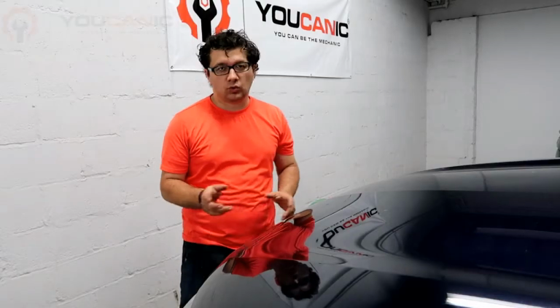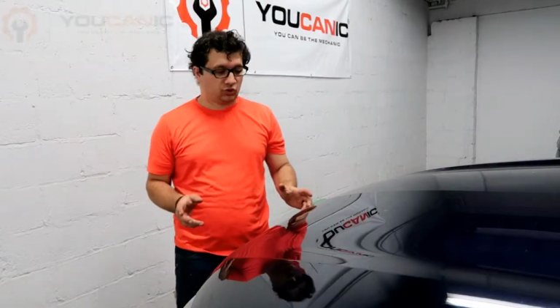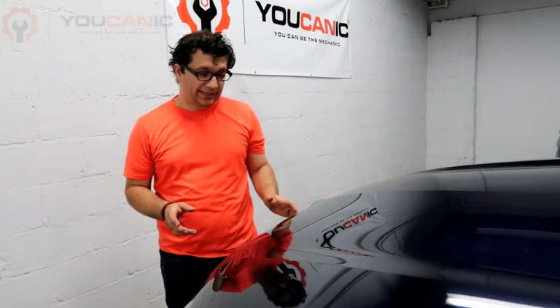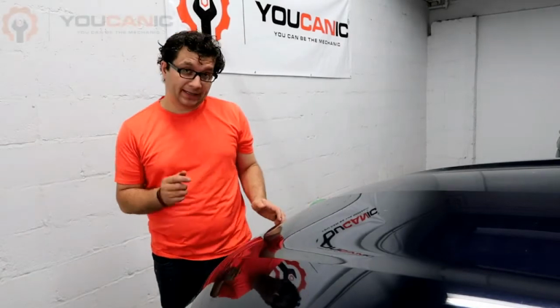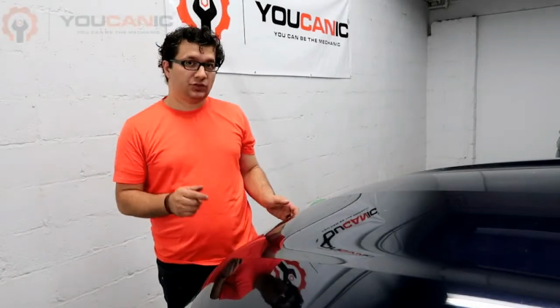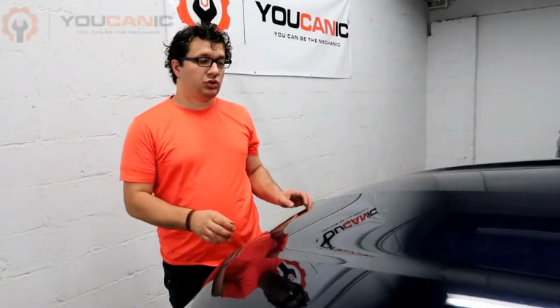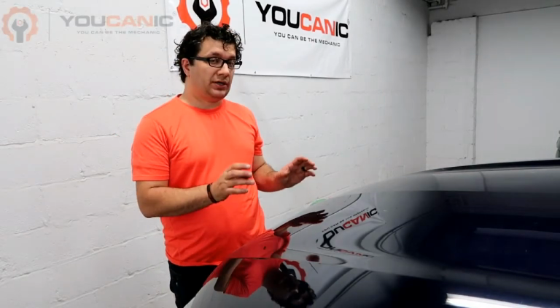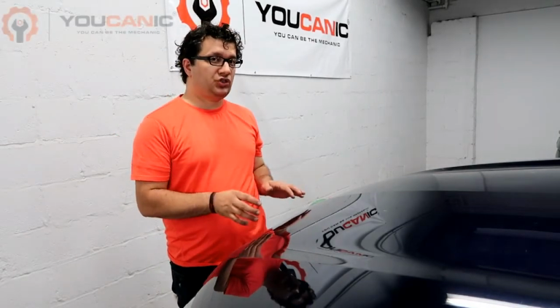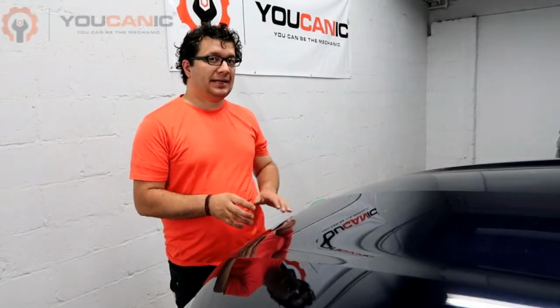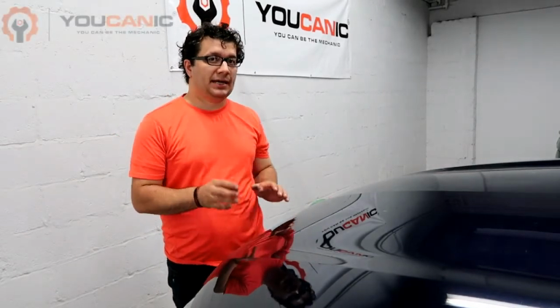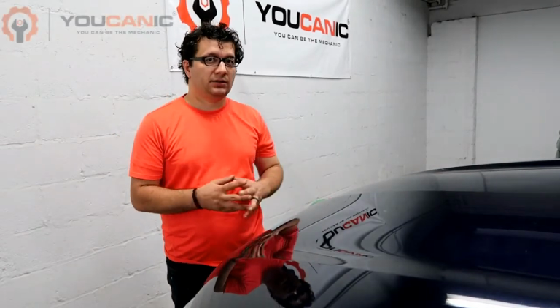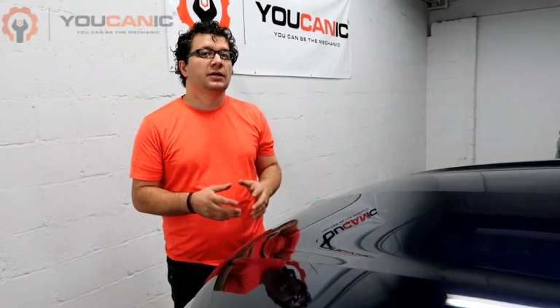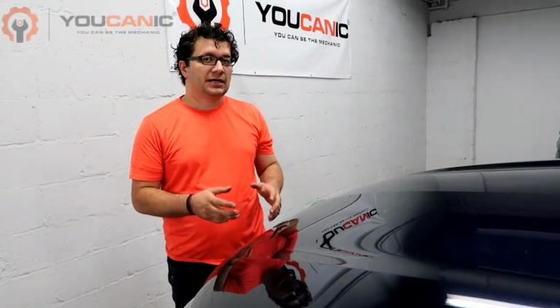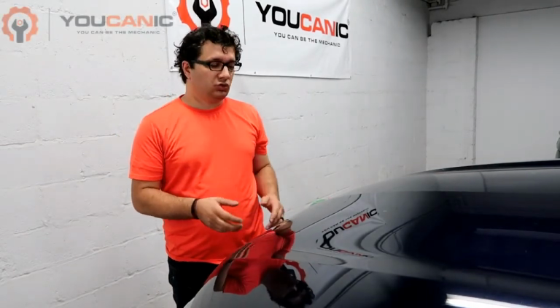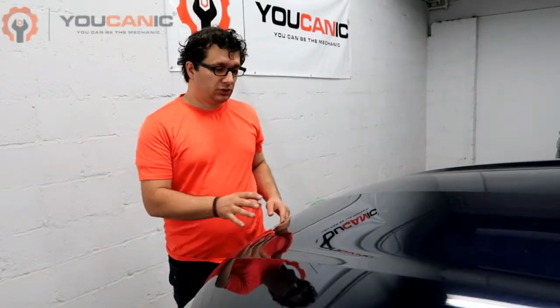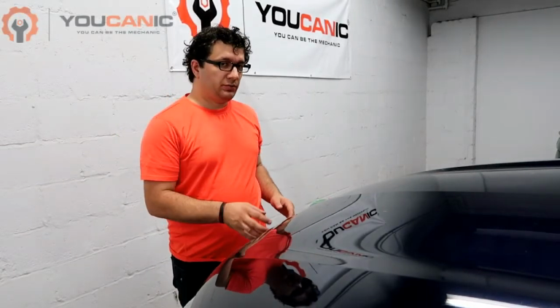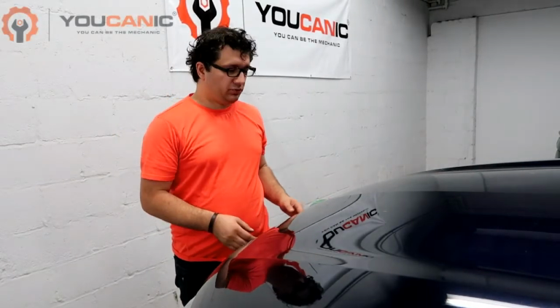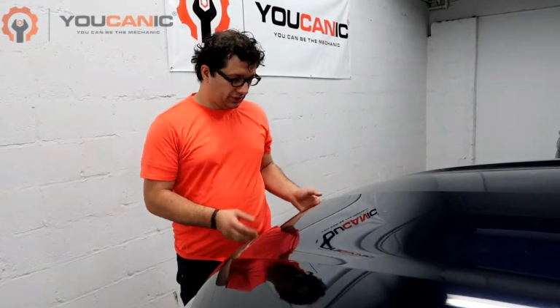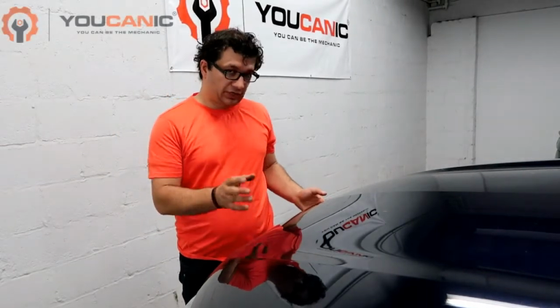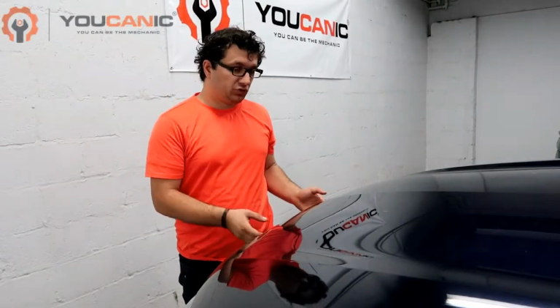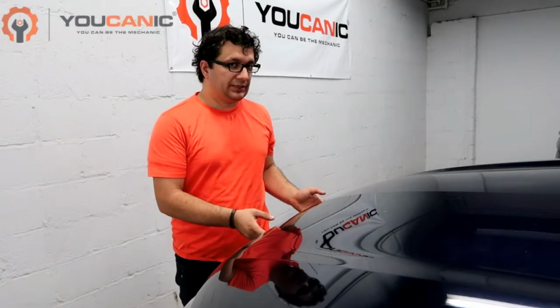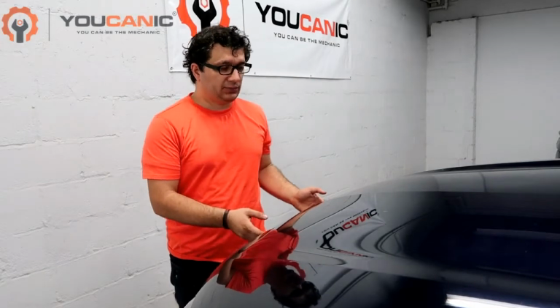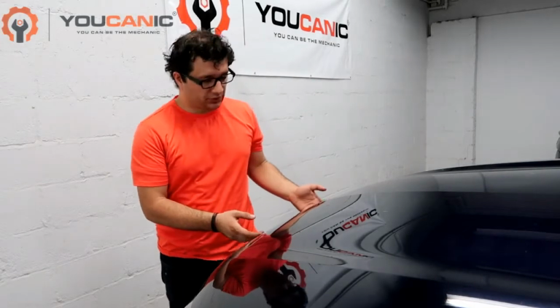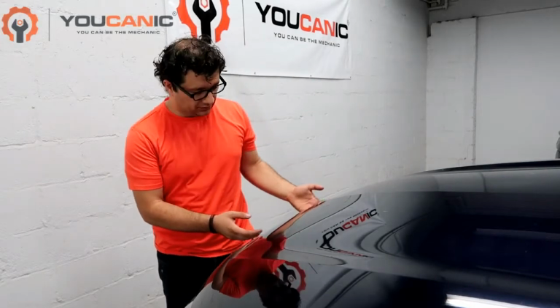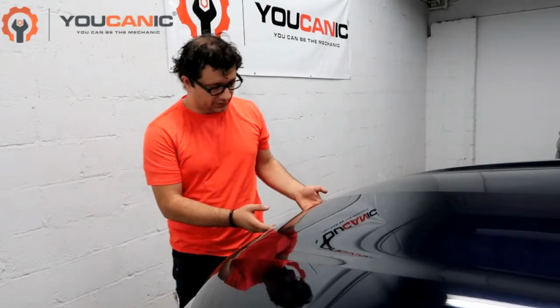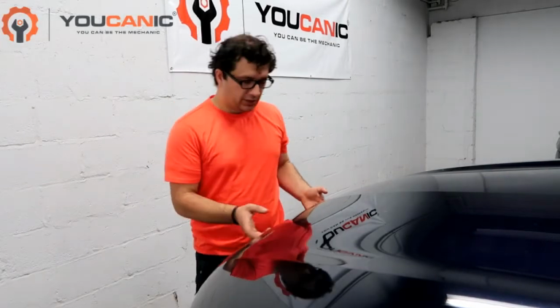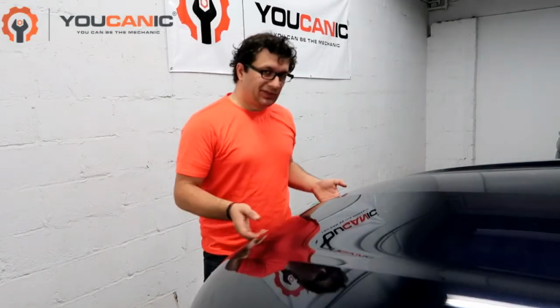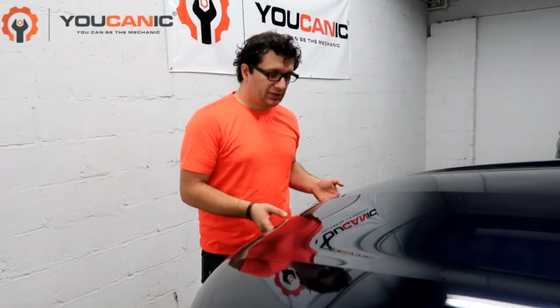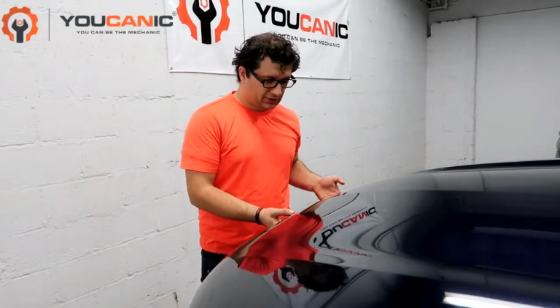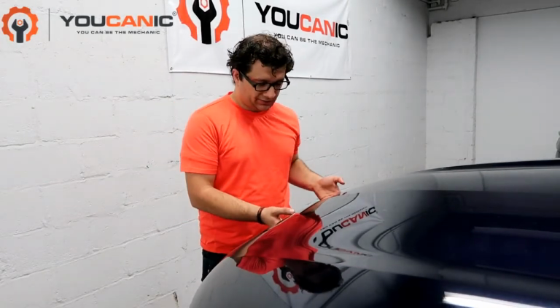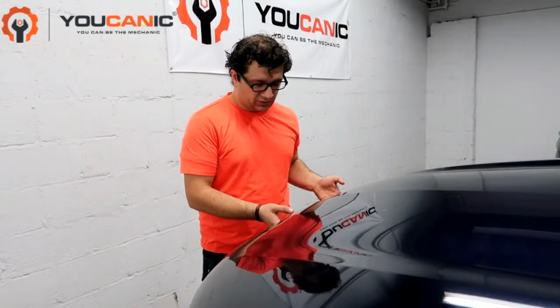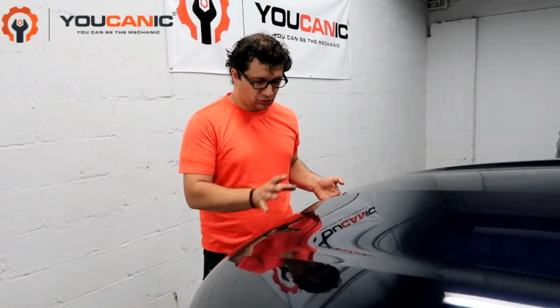Welcome to Eucanic. In this video we're going to show you how to check and add engine coolant on a Mitsubishi. Here we have a 2019 Mitsubishi Outlander, but the procedure is the same for other models.